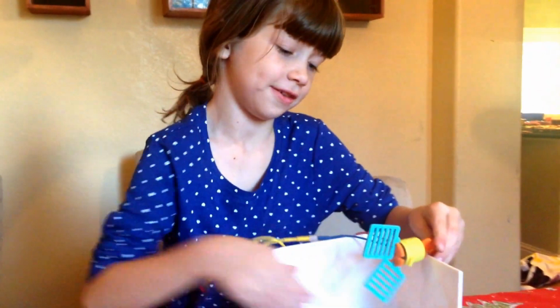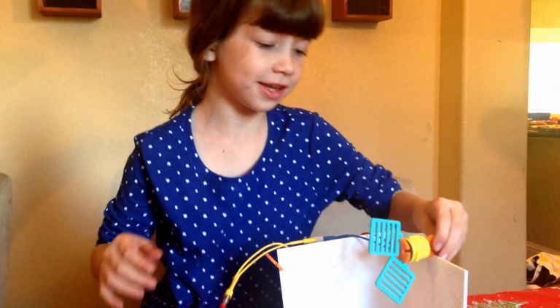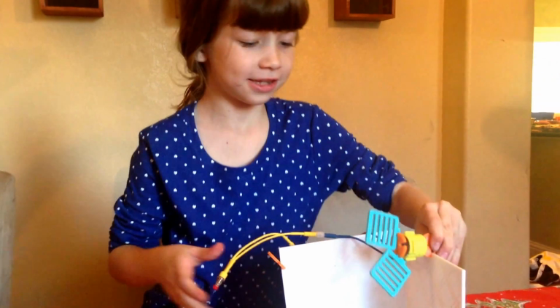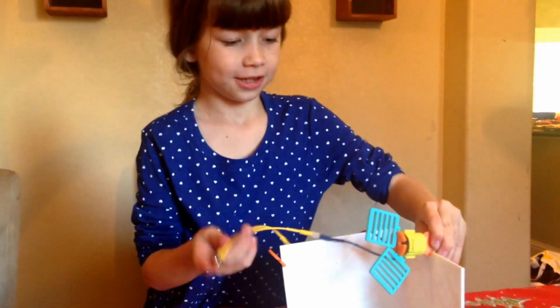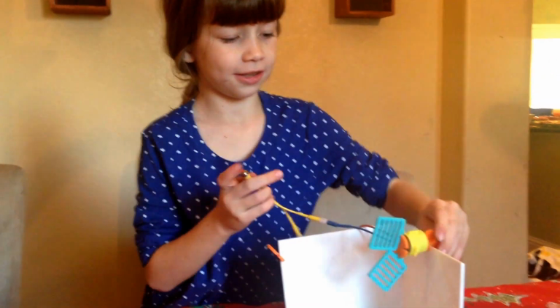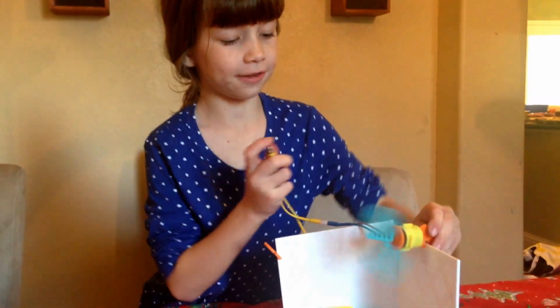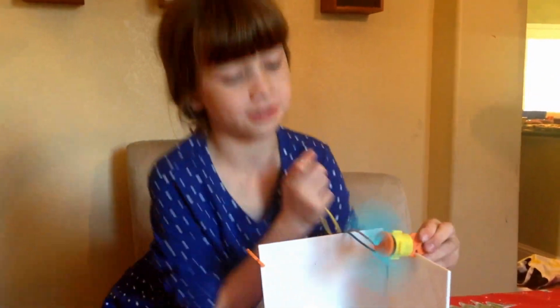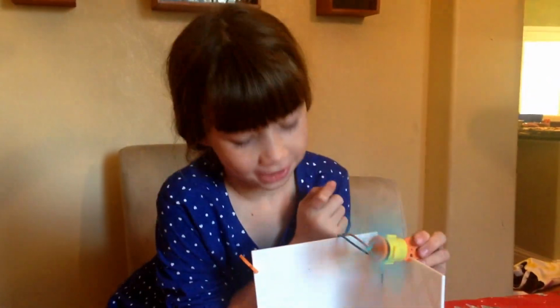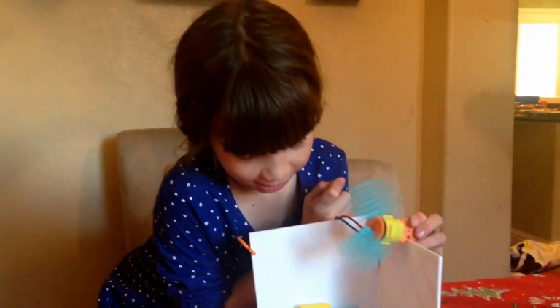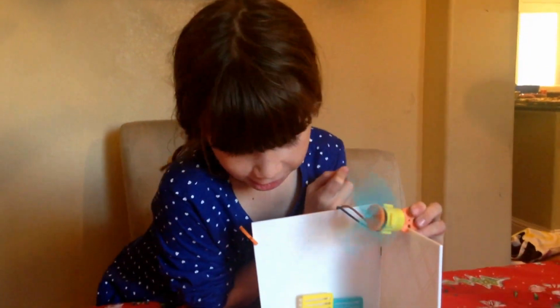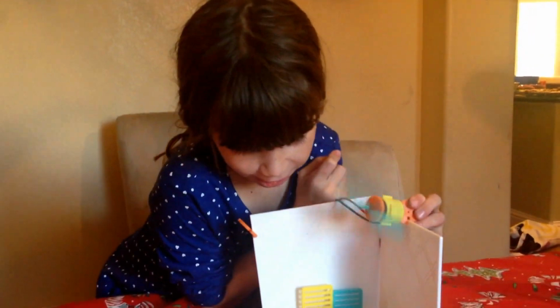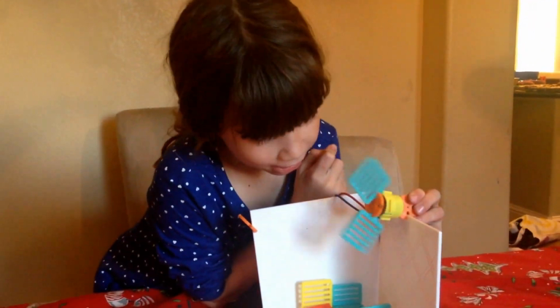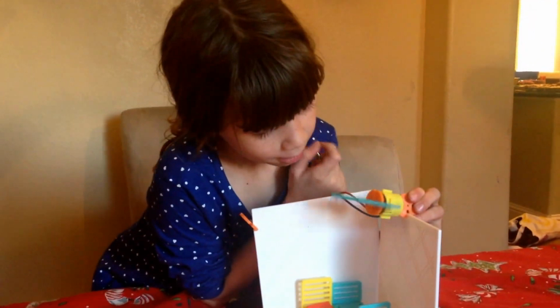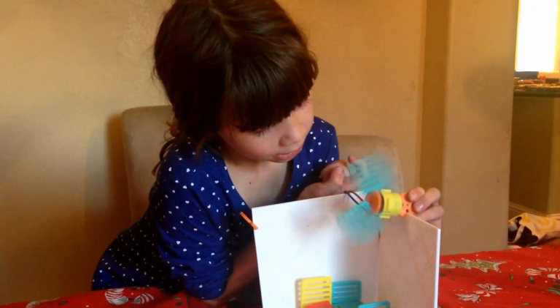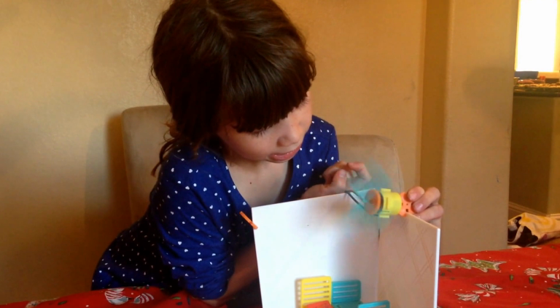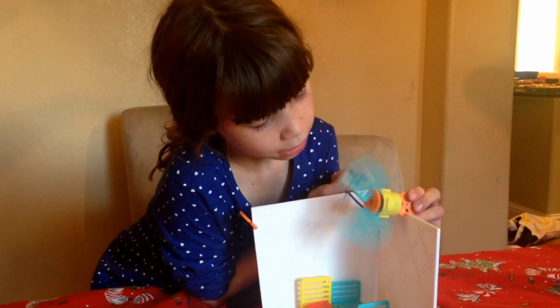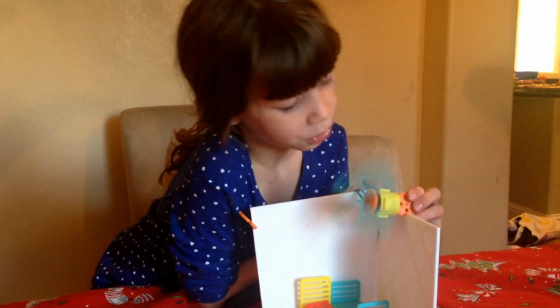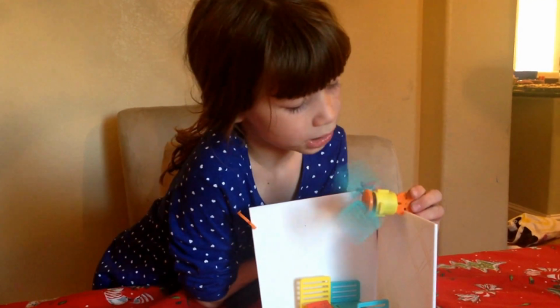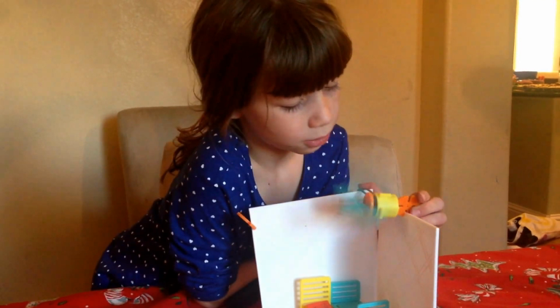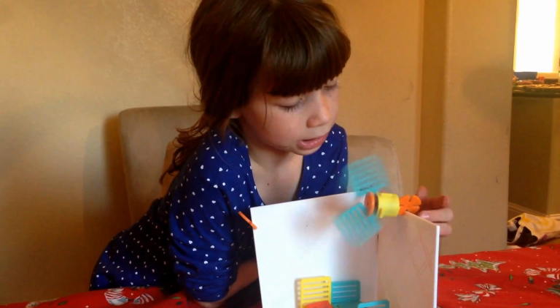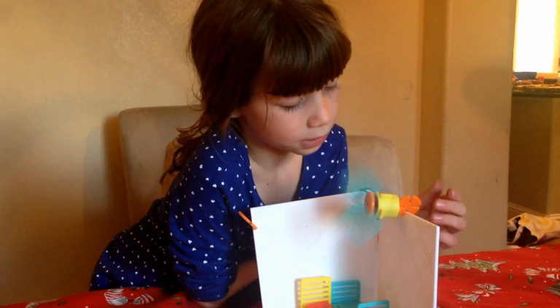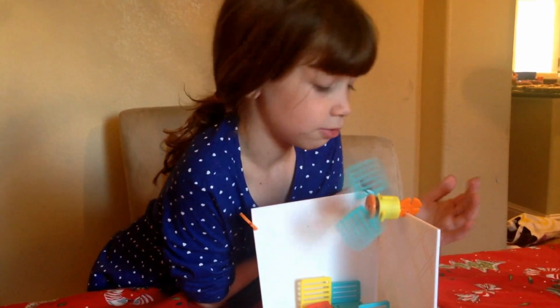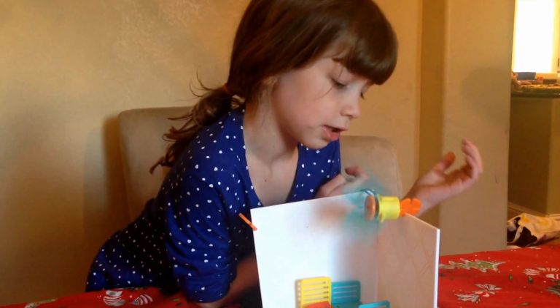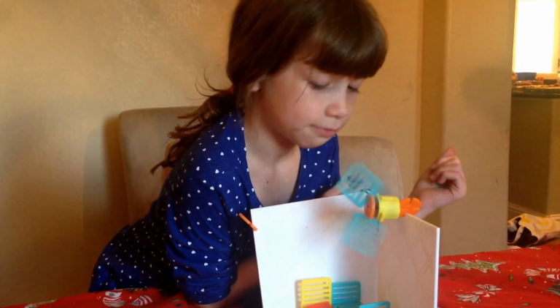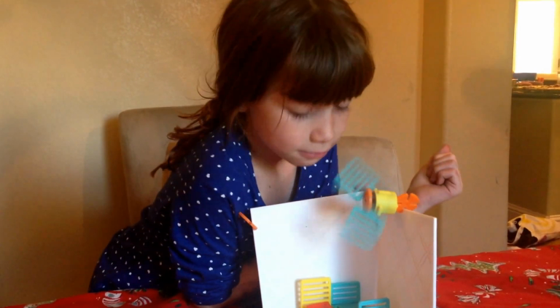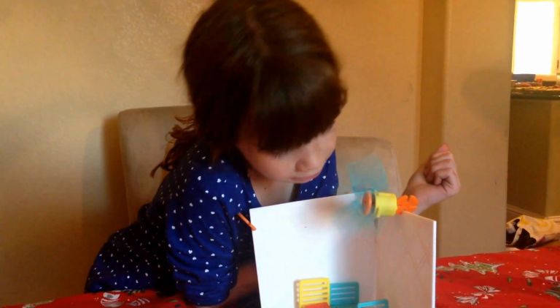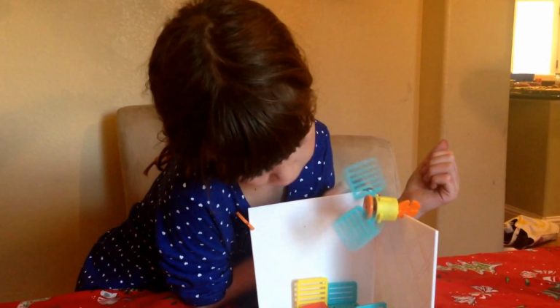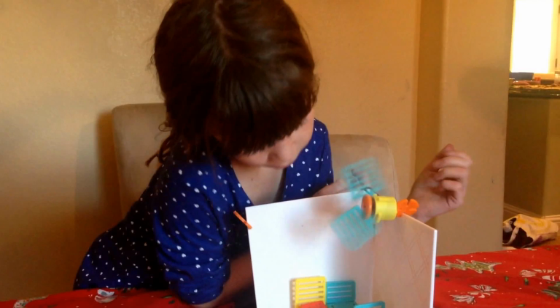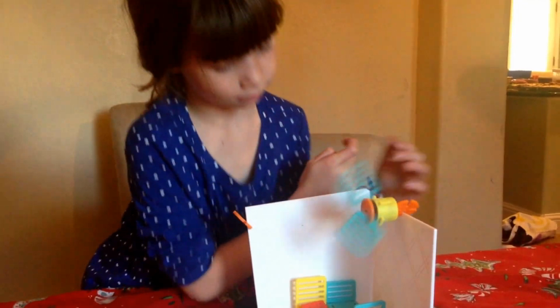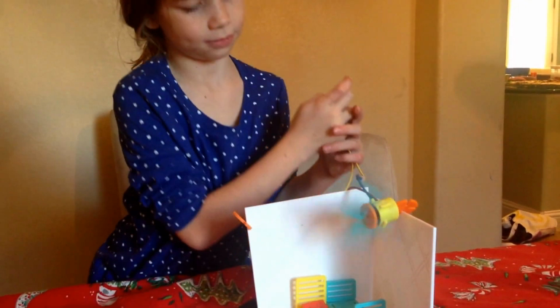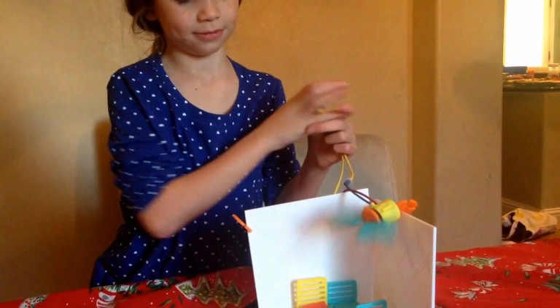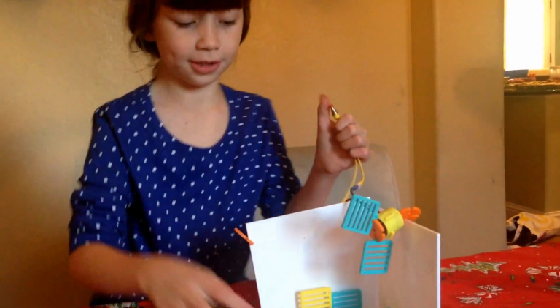Ready? Ready. Let's see if it goes. One of the problems is, I think you have to hold it, or it goes off the screen like that. Oh, you didn't have to hold it. Yep.